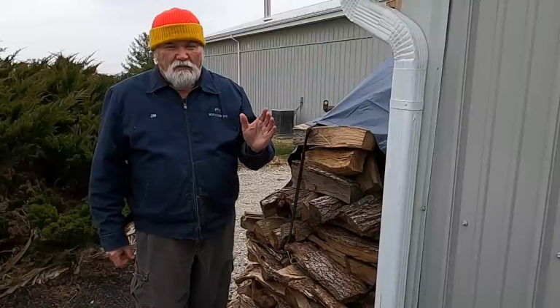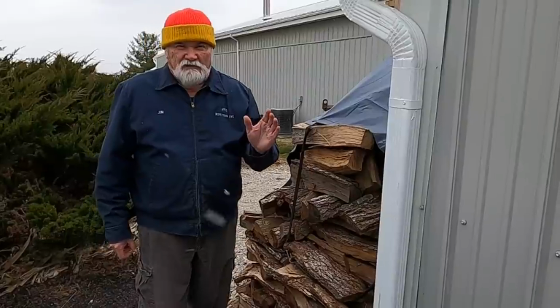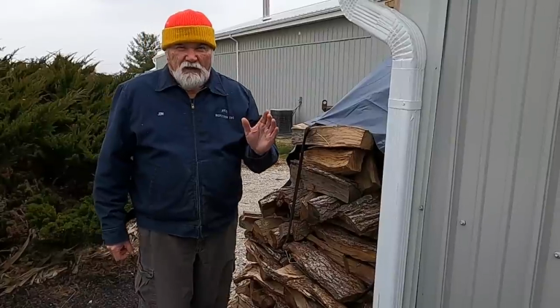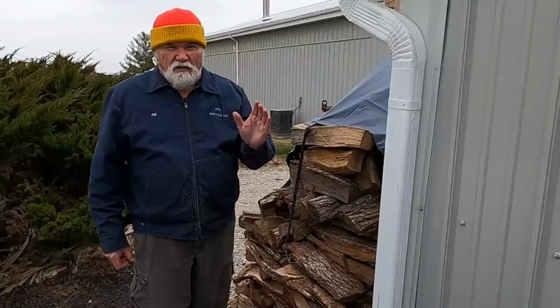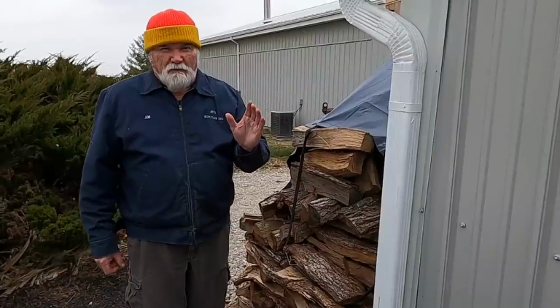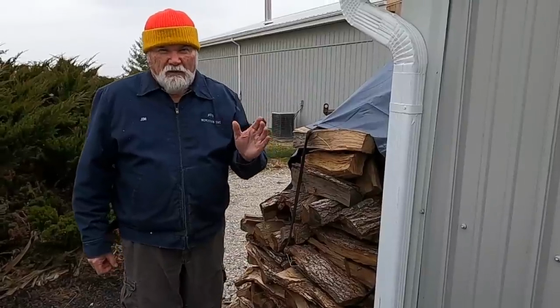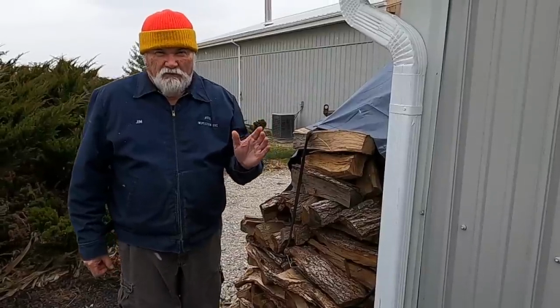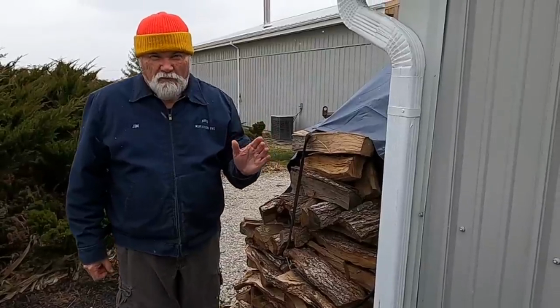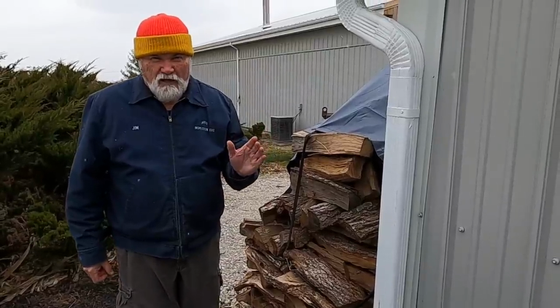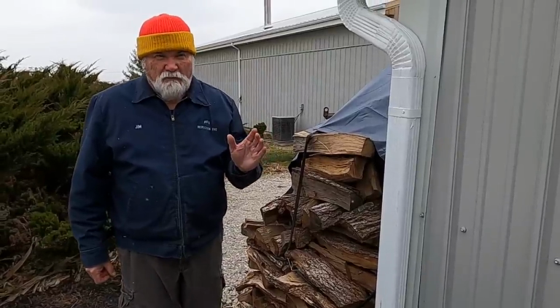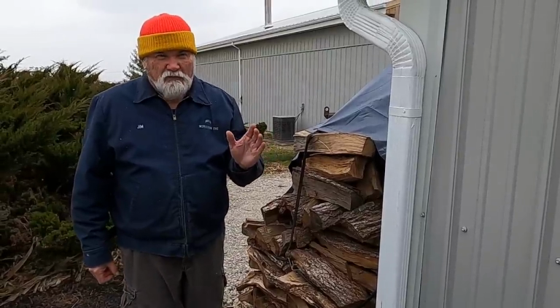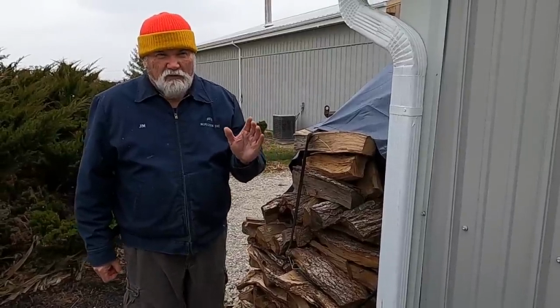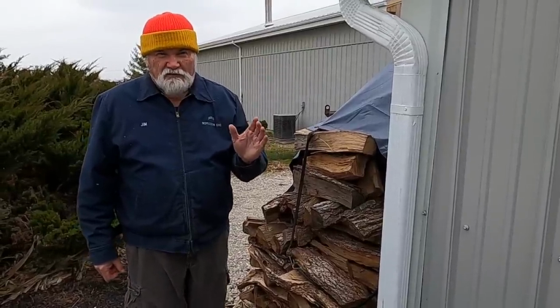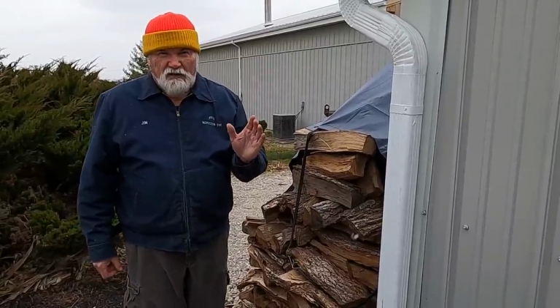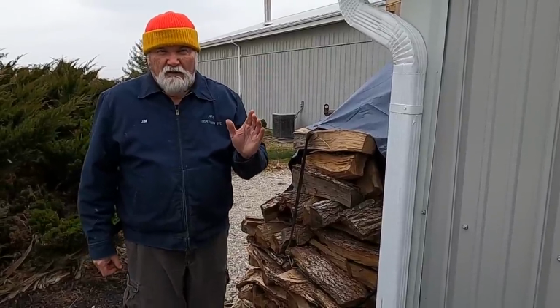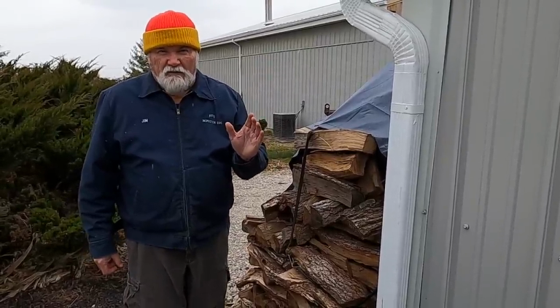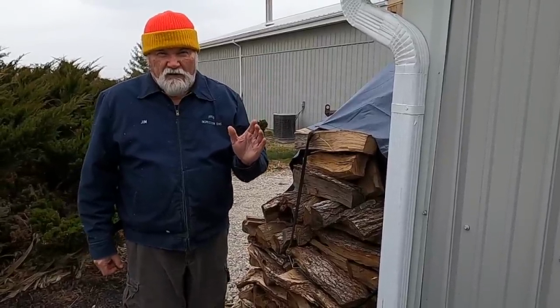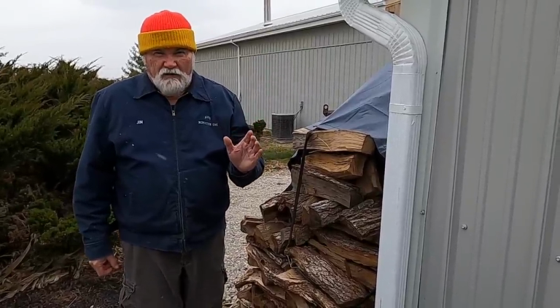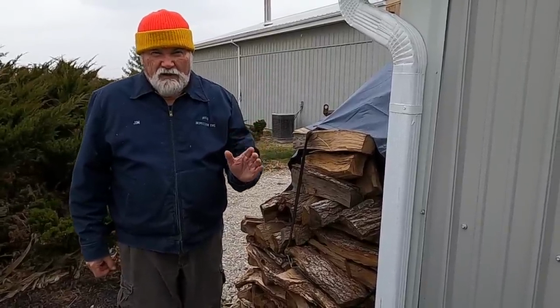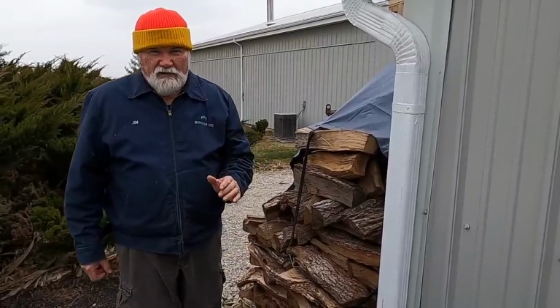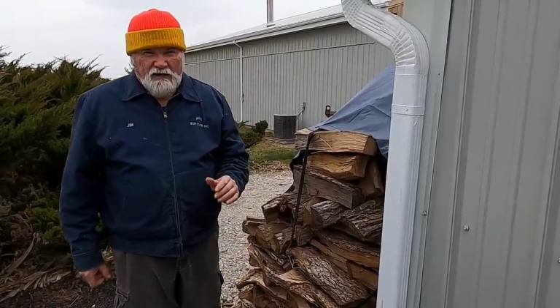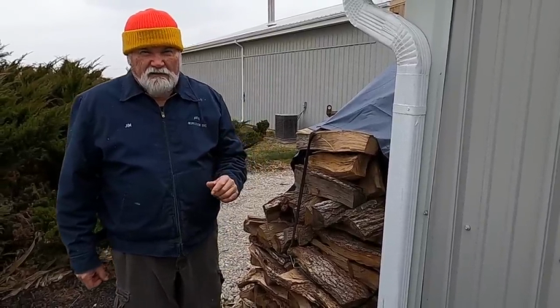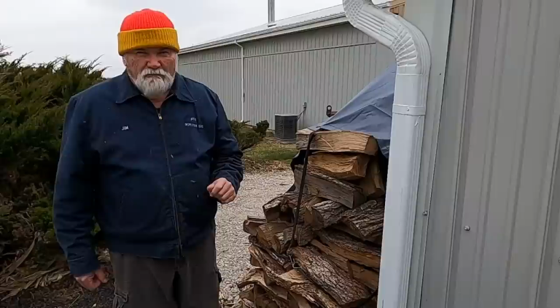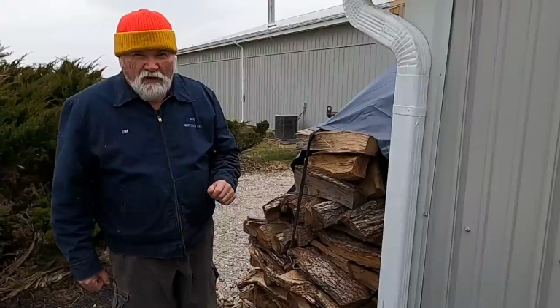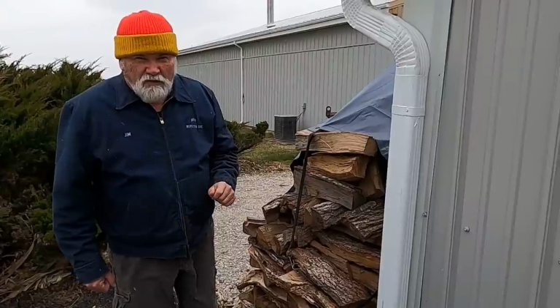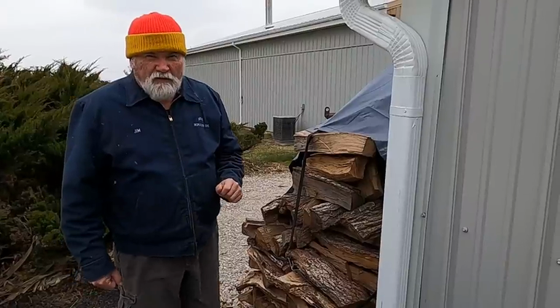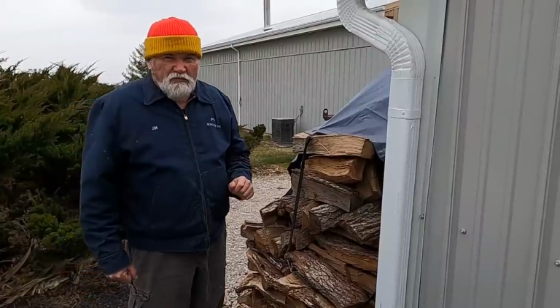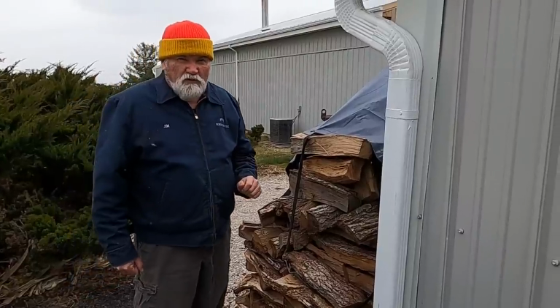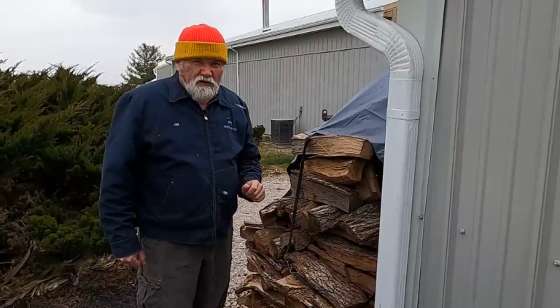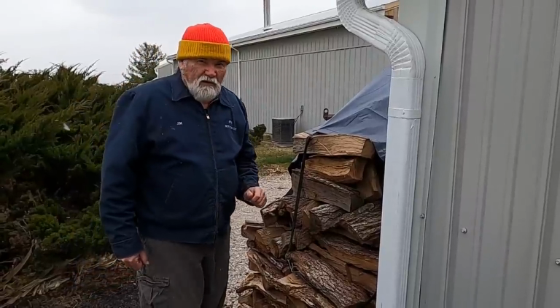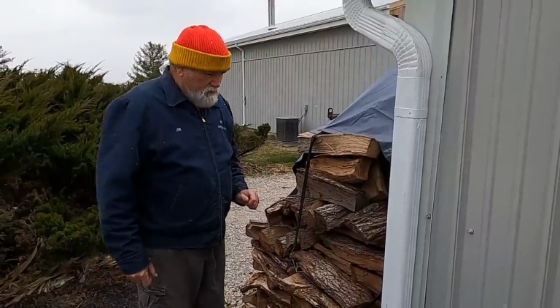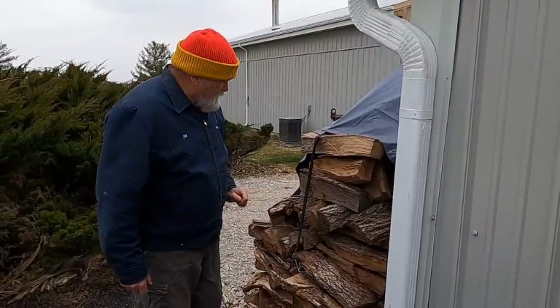Barndominium, by the way — and I do want to say, before barndominiums became popular, I built this one in the very early 1980s. So let me grab some wood and show you how this is done.